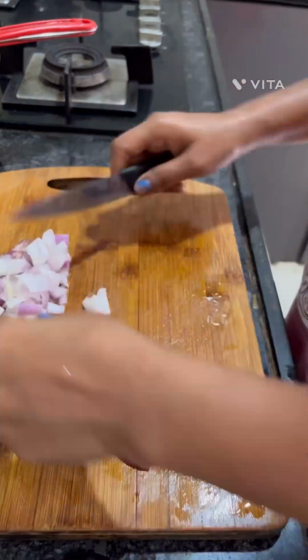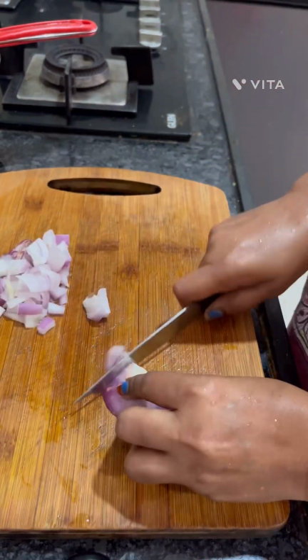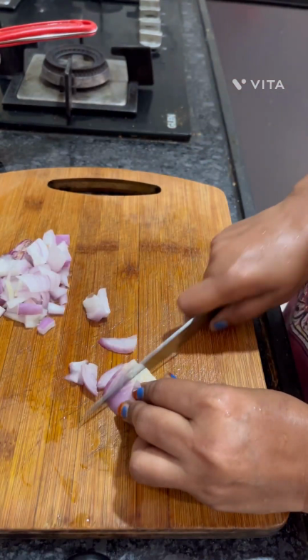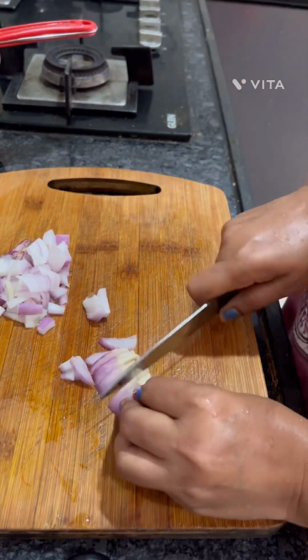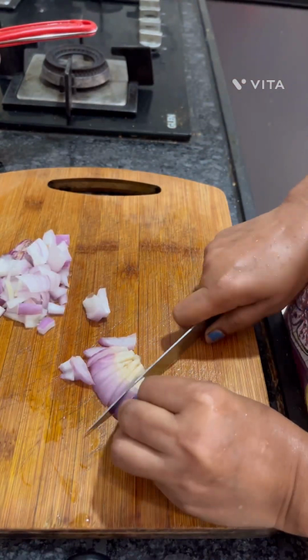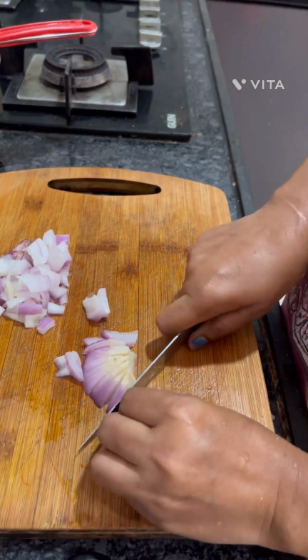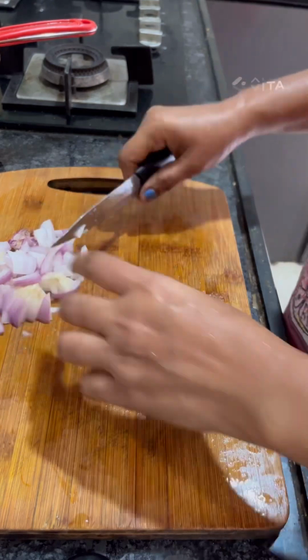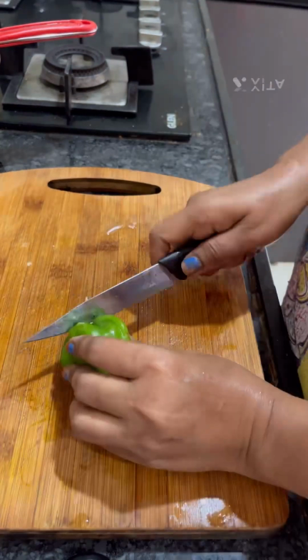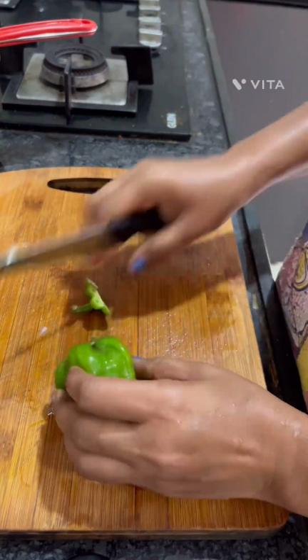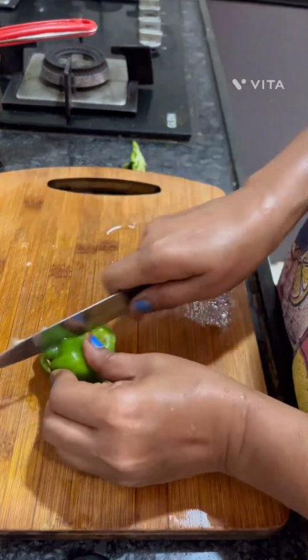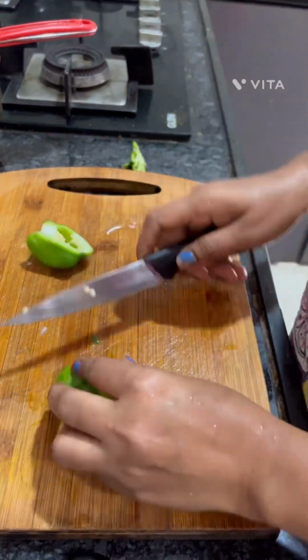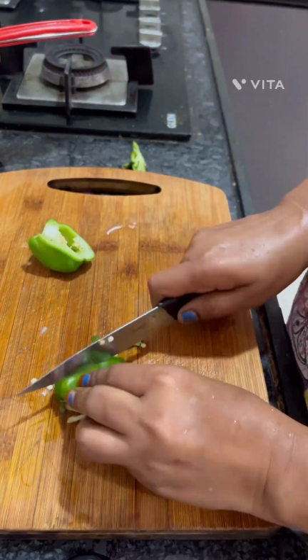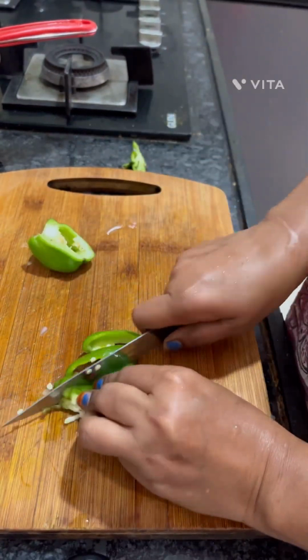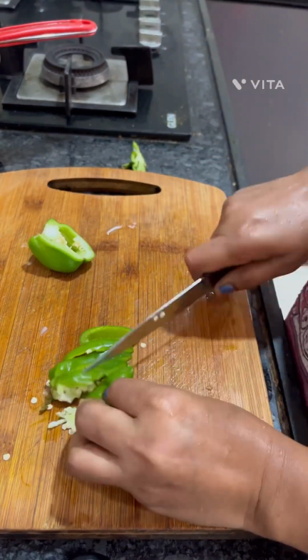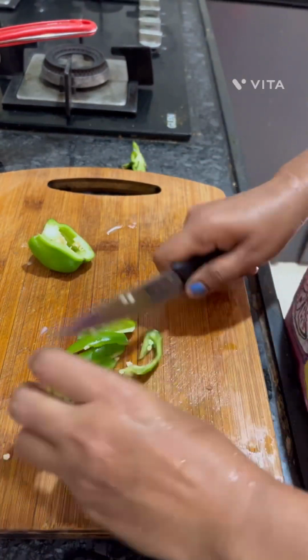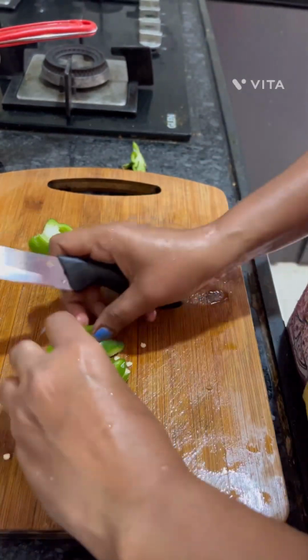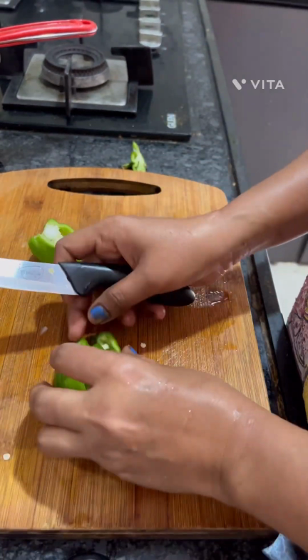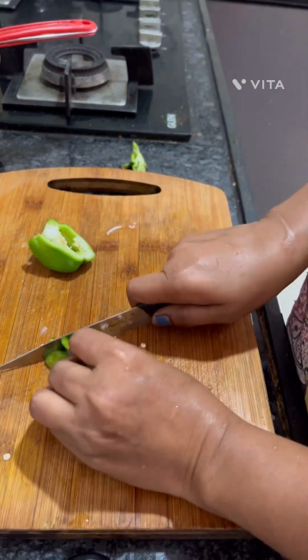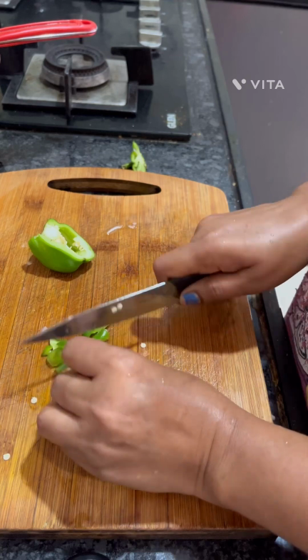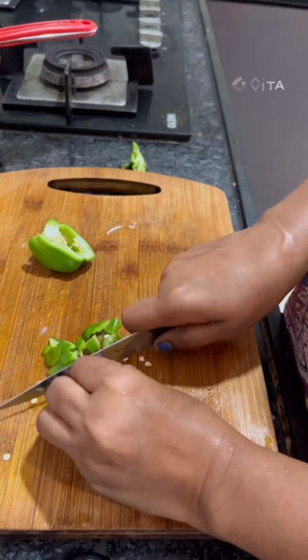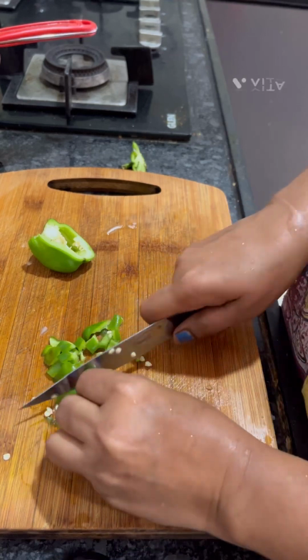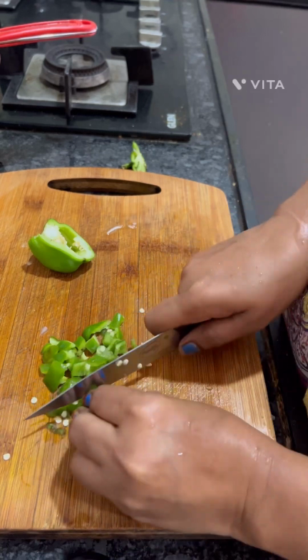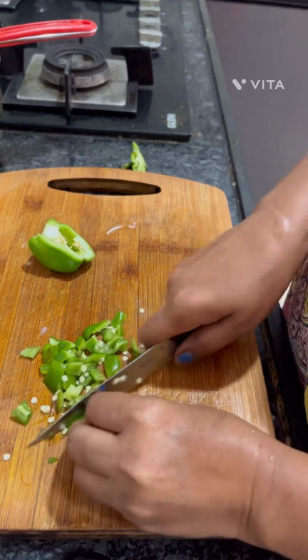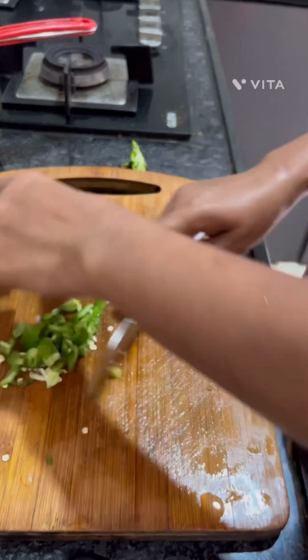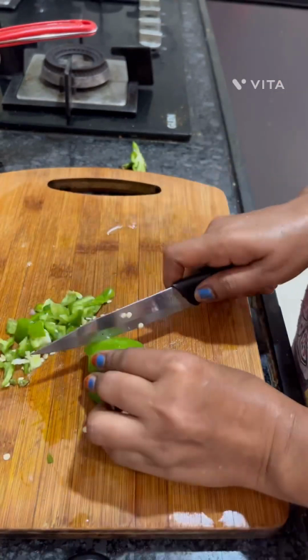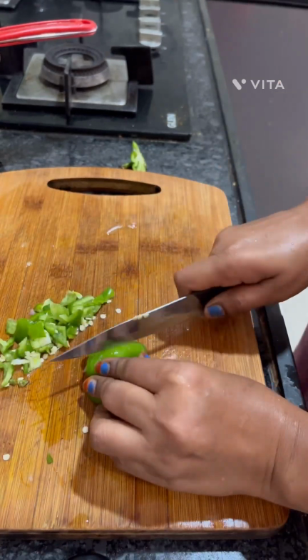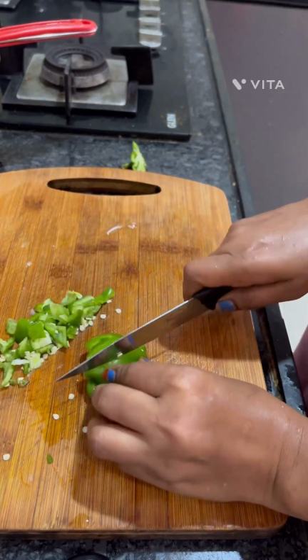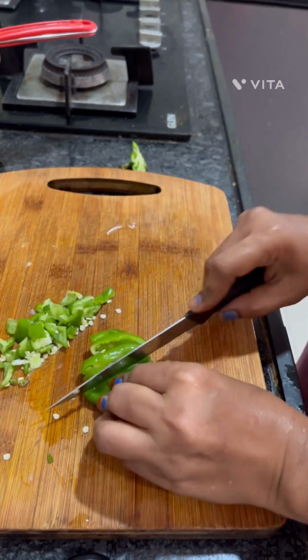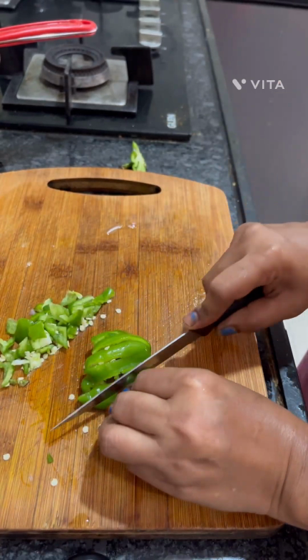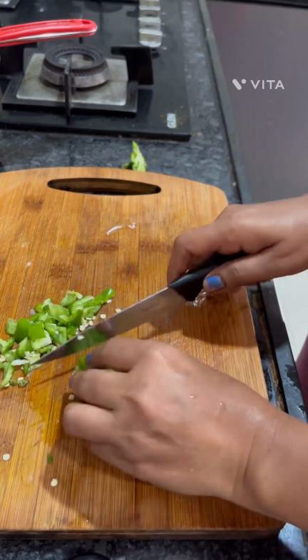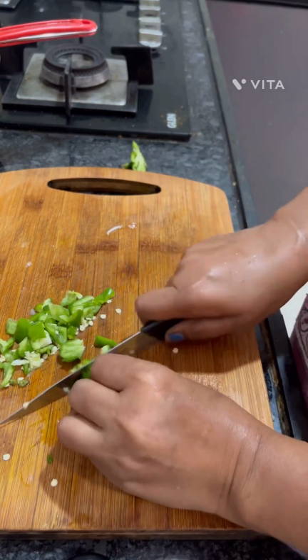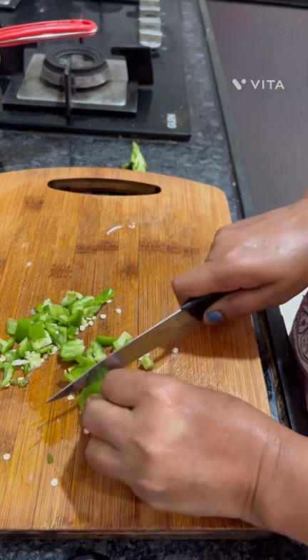I will add onions and chop the eggs. The Maggi has a lot of nutrients, so if you add vegetables it becomes healthier.